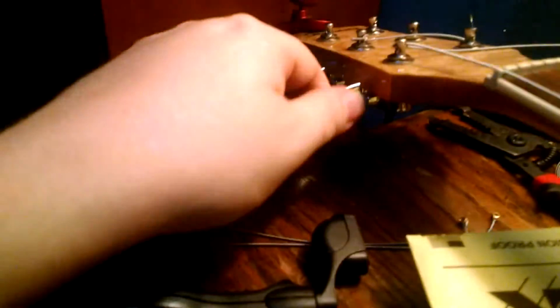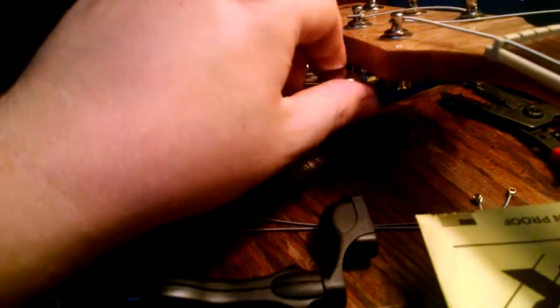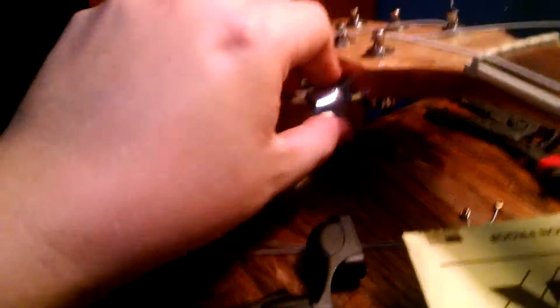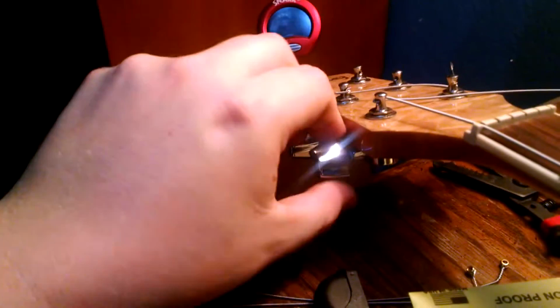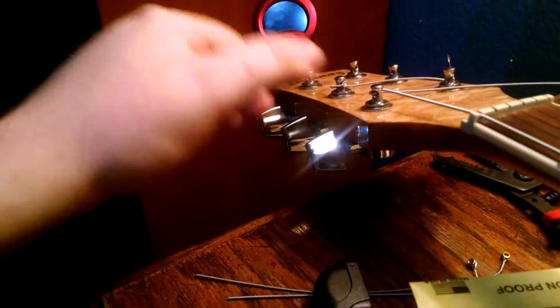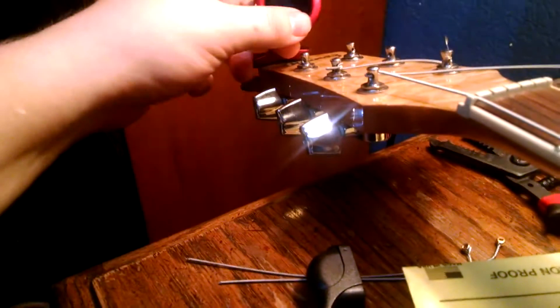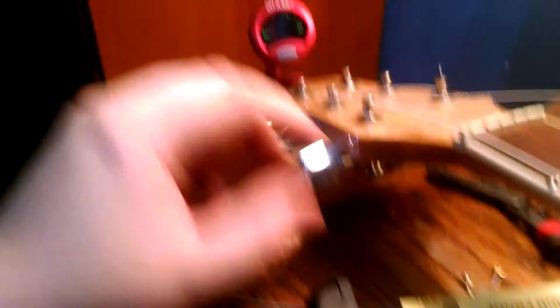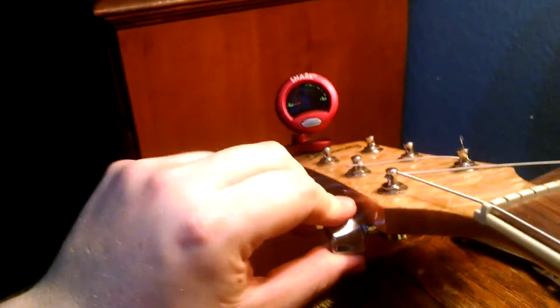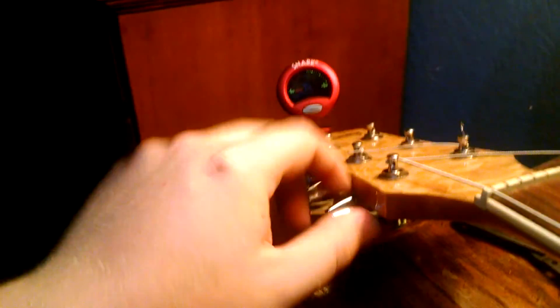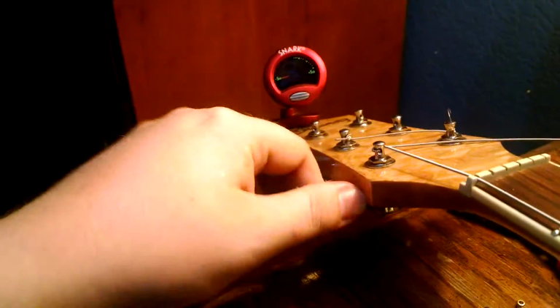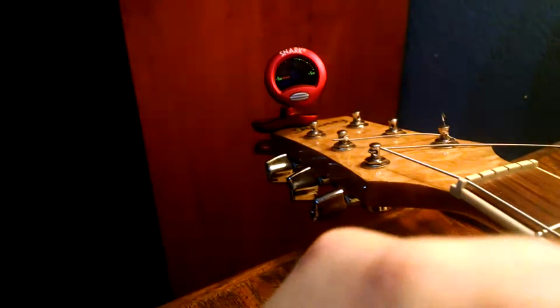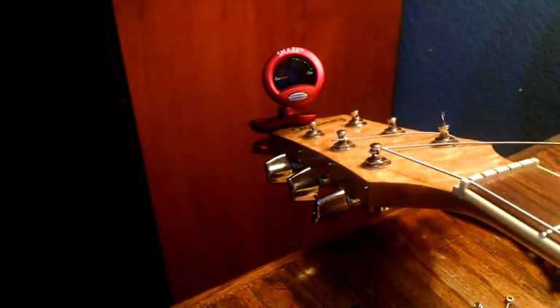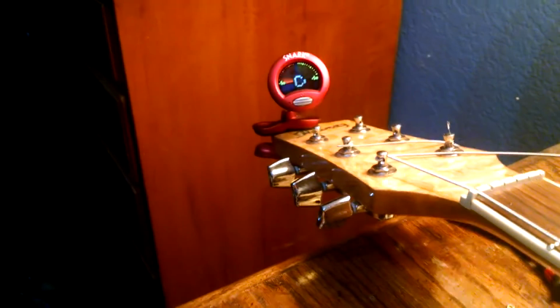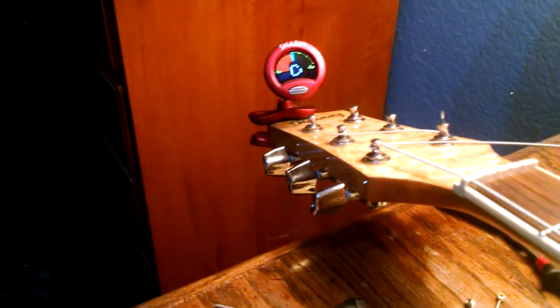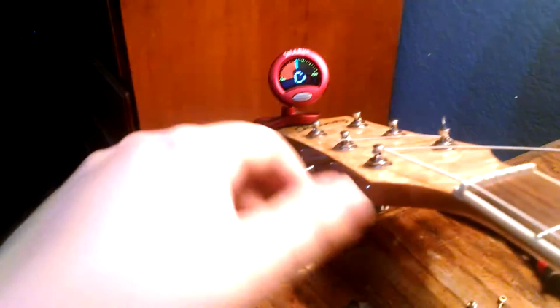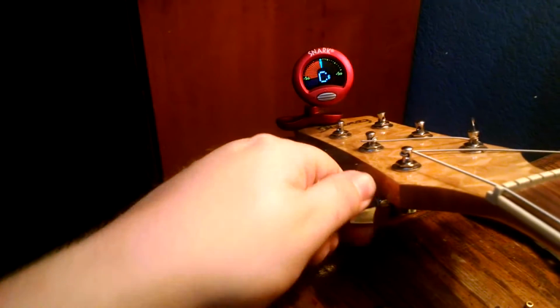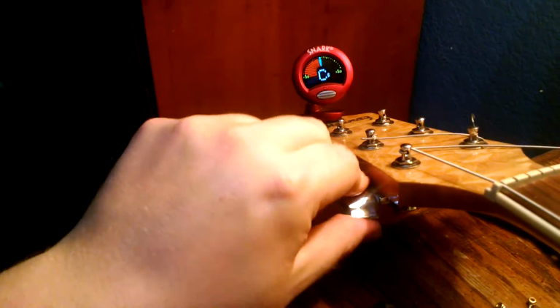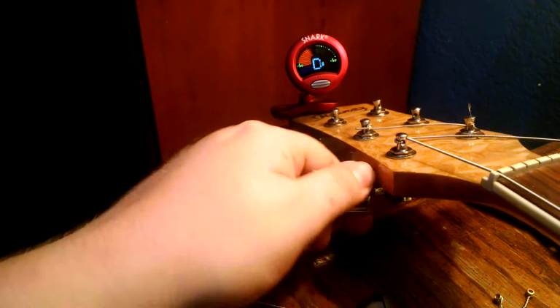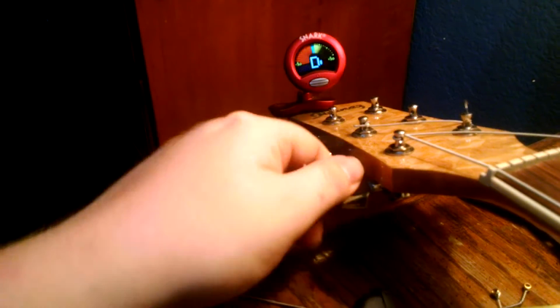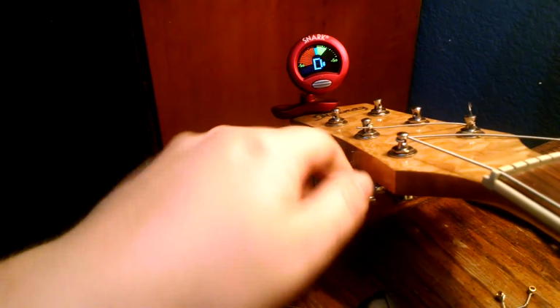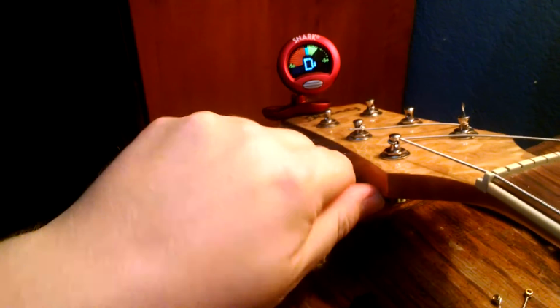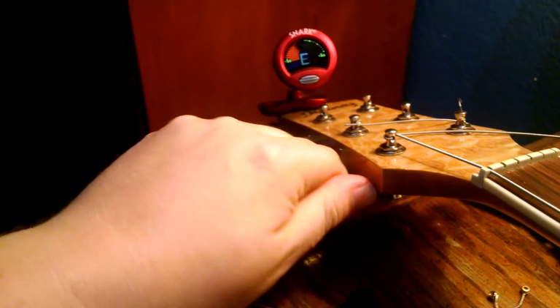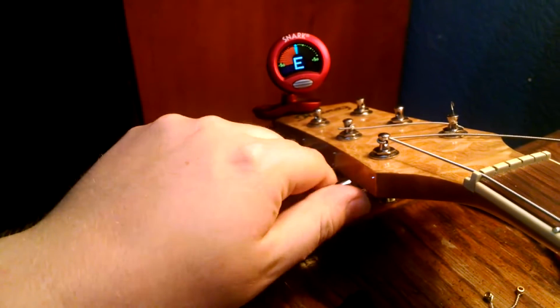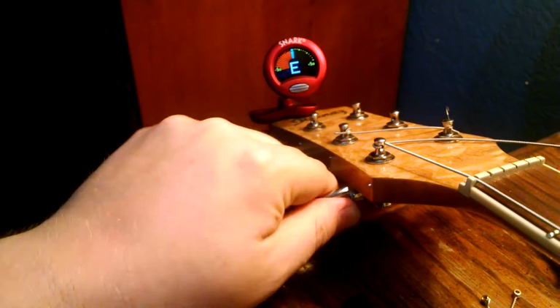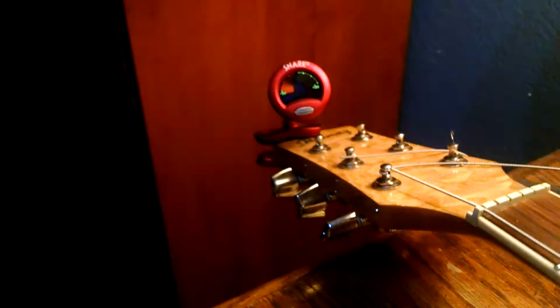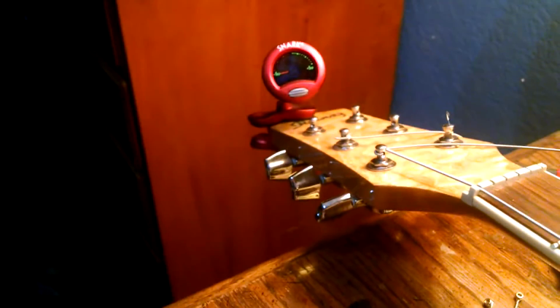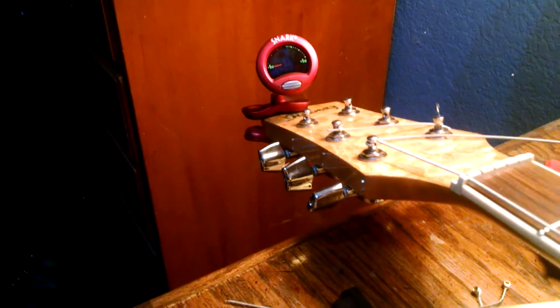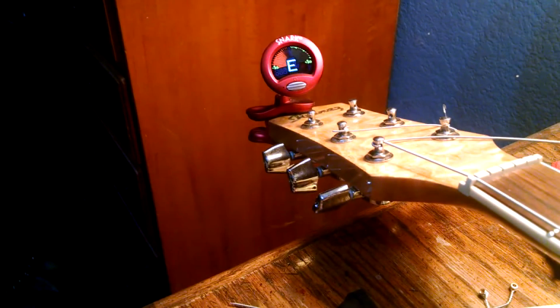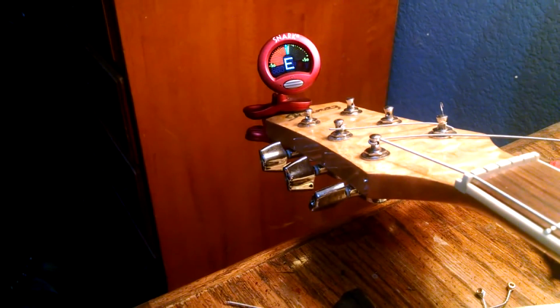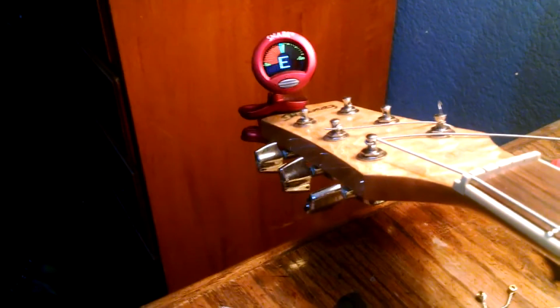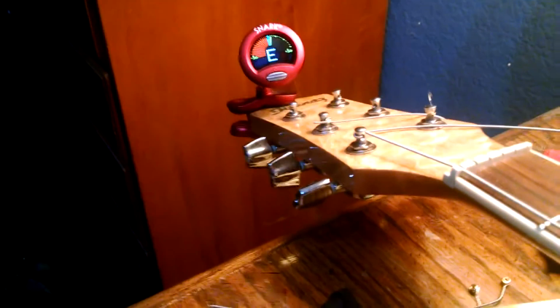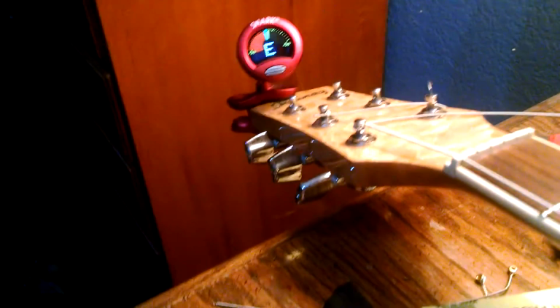So we can just start going by hand now. Let's turn the tuner on and get the string in tune. C sharp — we're pretty close. There's our E right there. So that's all tuned up, we're good to go.